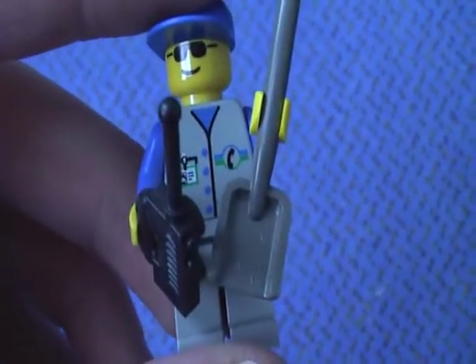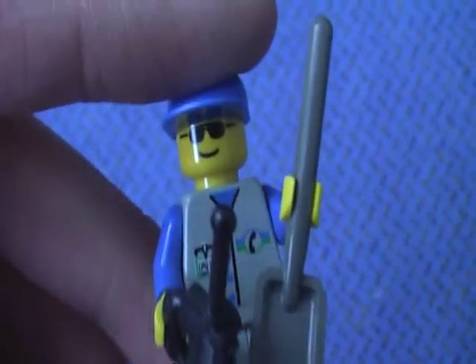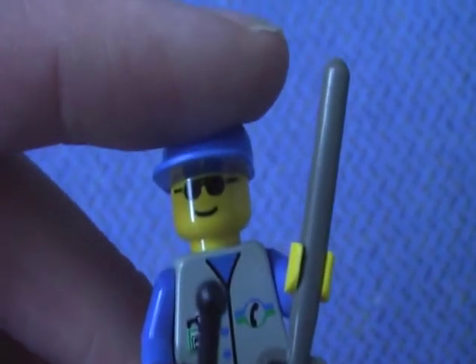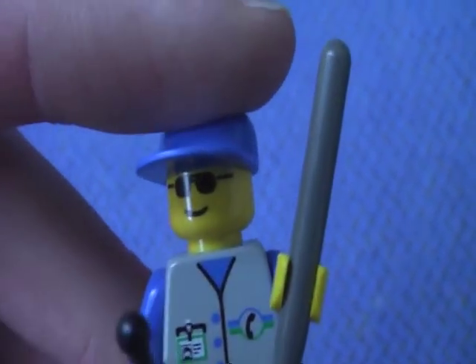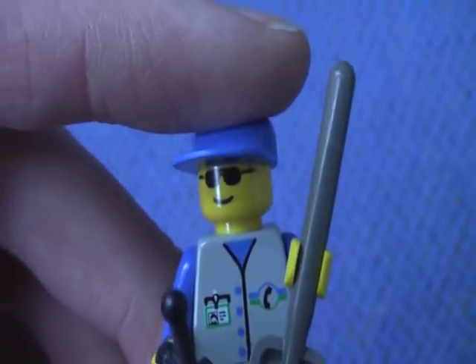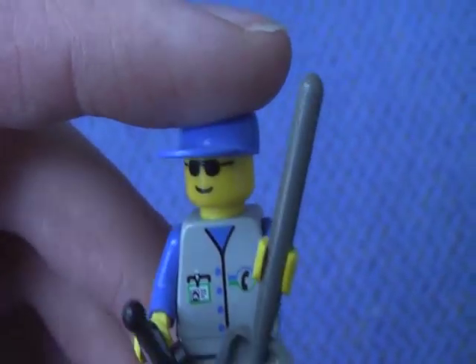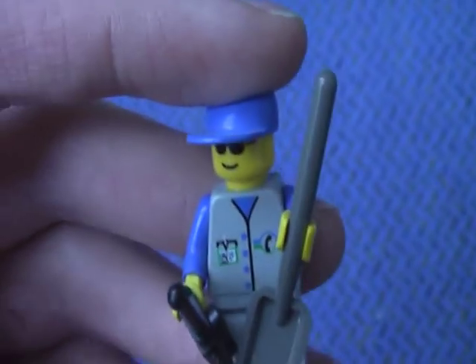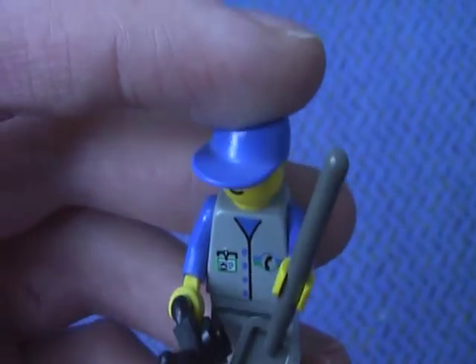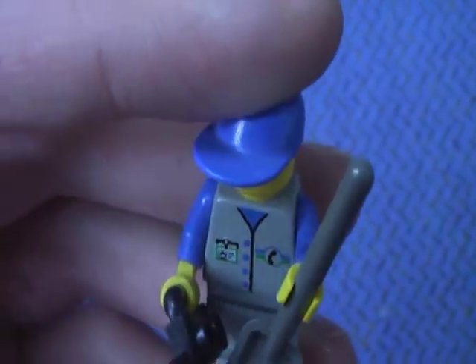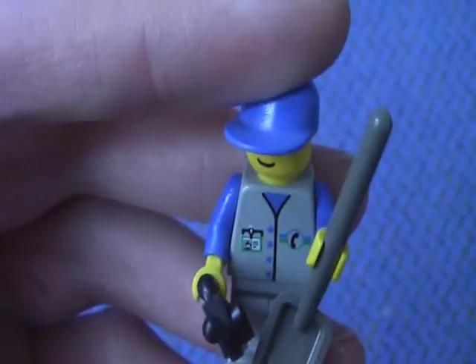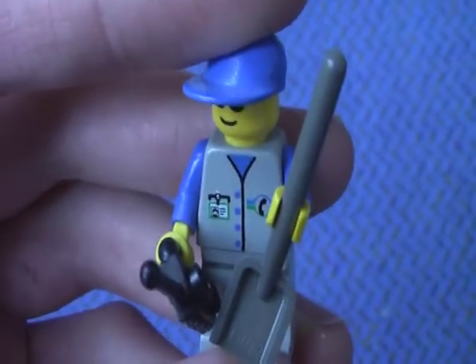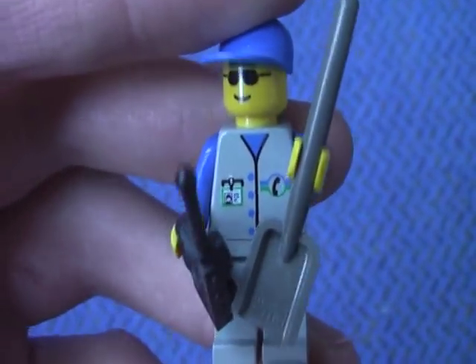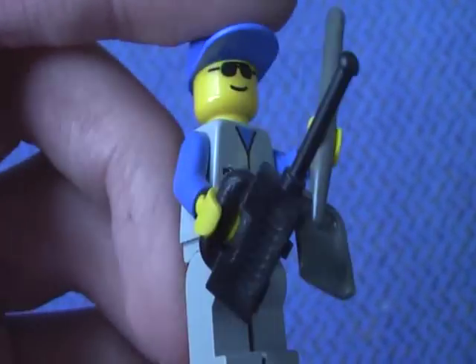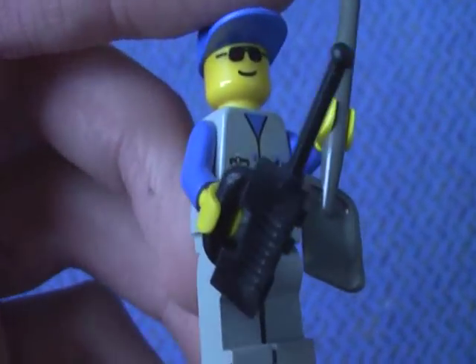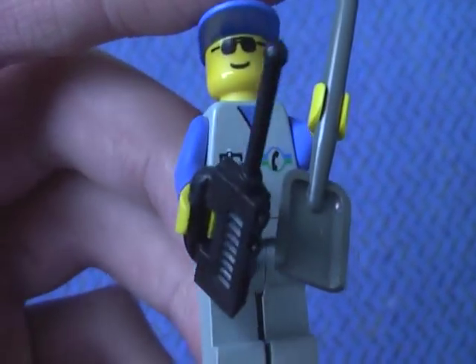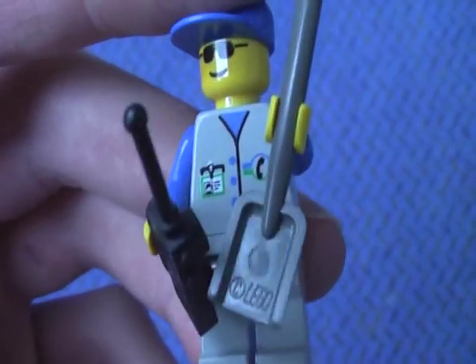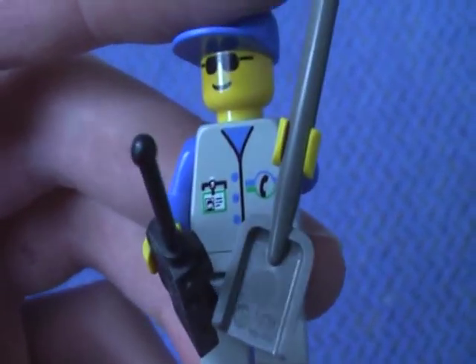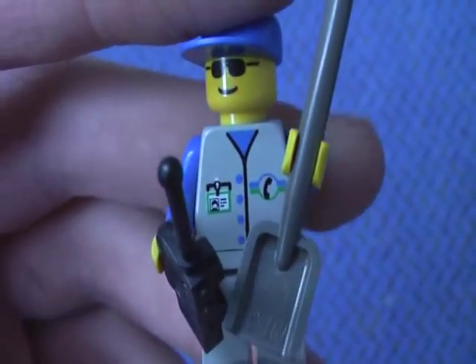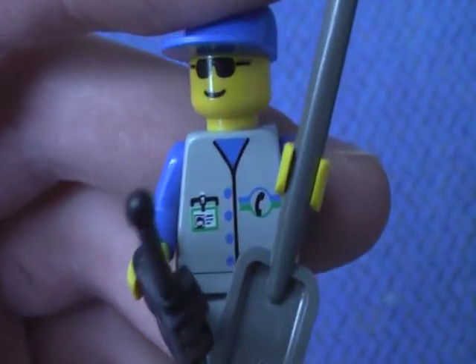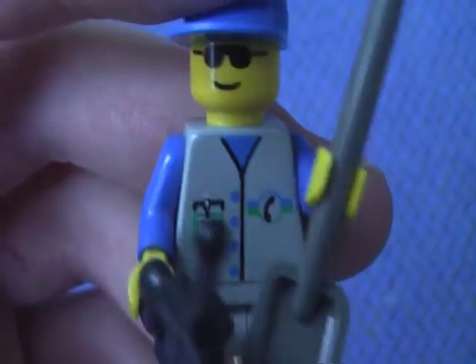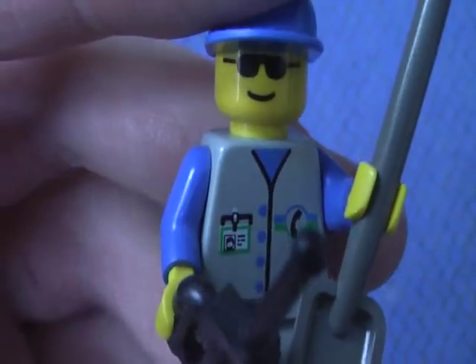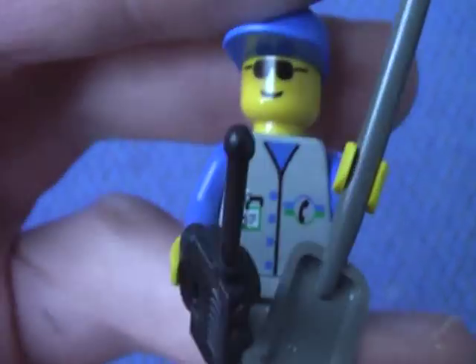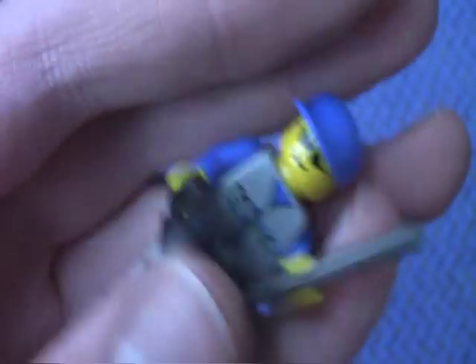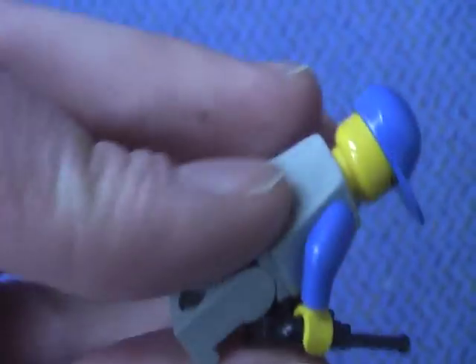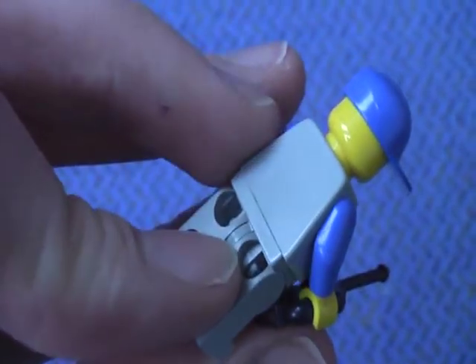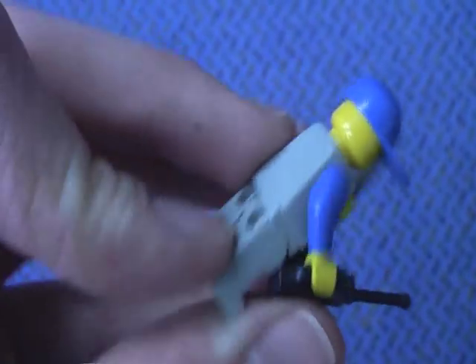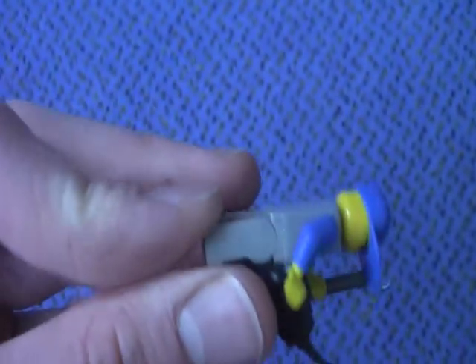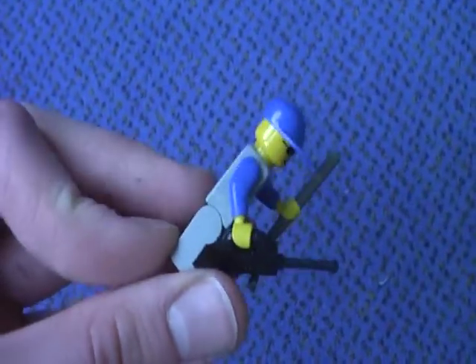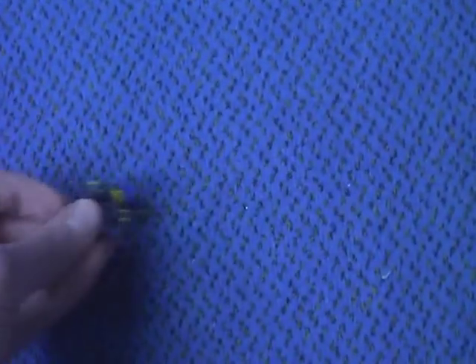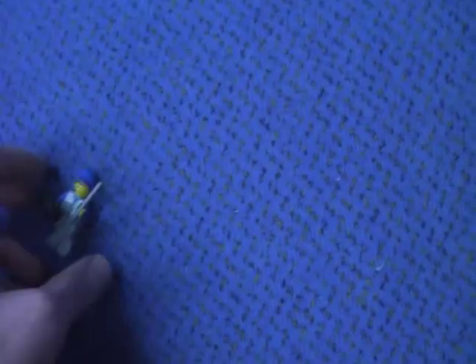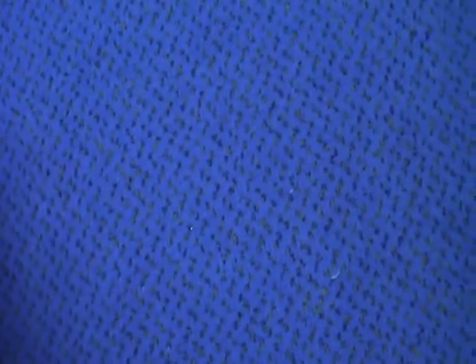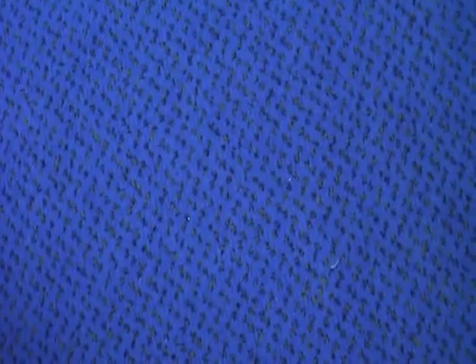The figure comes with black sunglasses or goggles, a blue cap and blue arms, a walkie-talkie and a shovel. He has the telephone uniform.